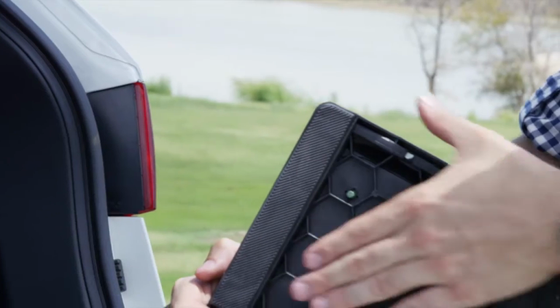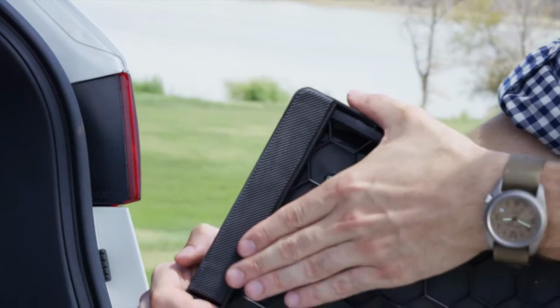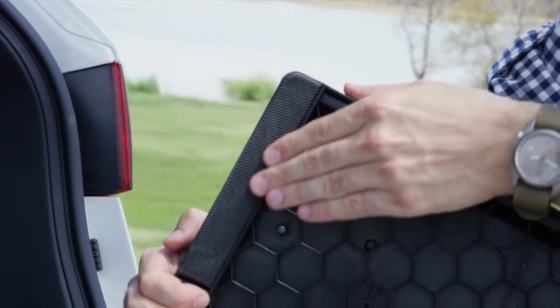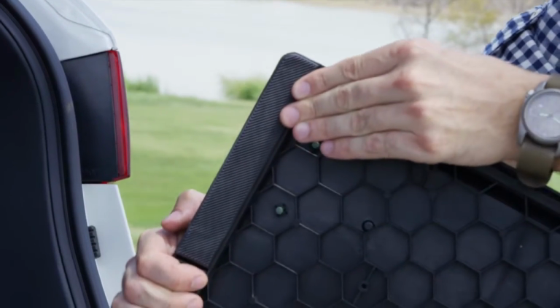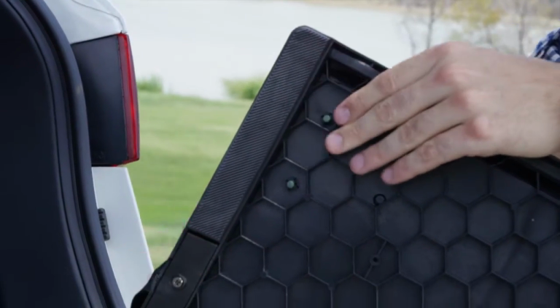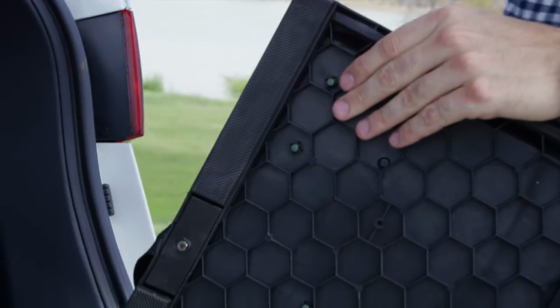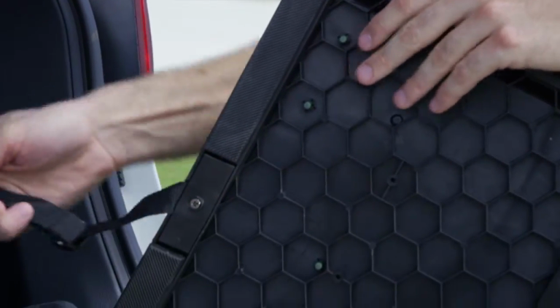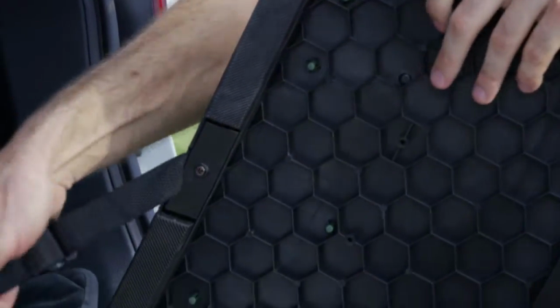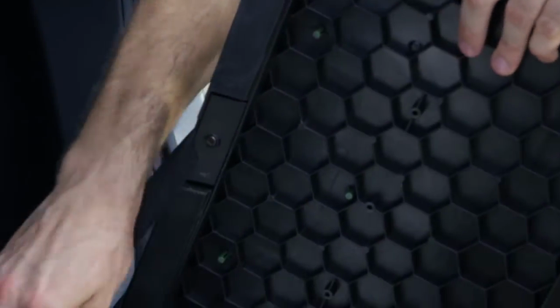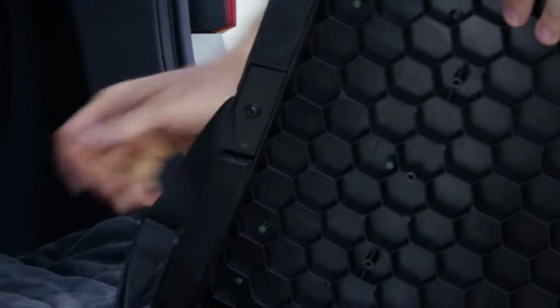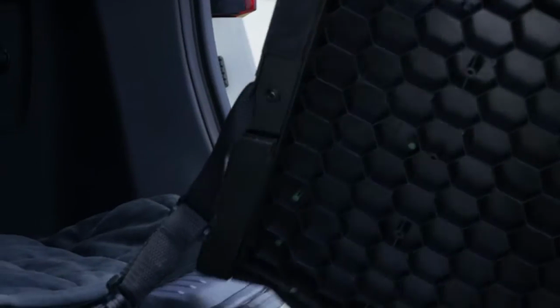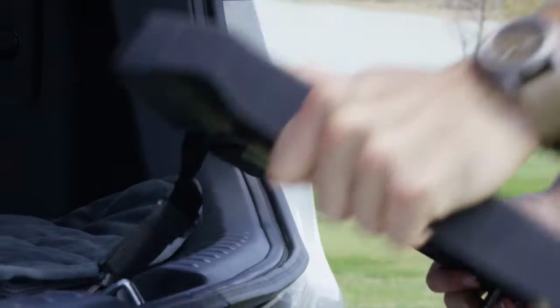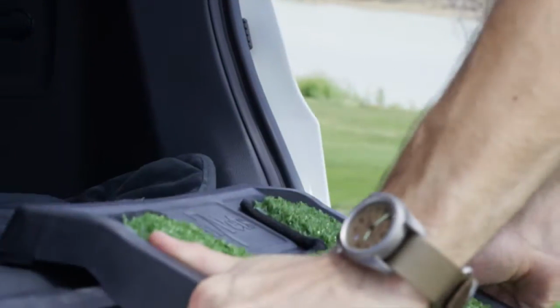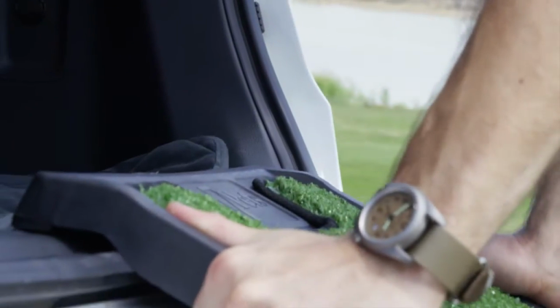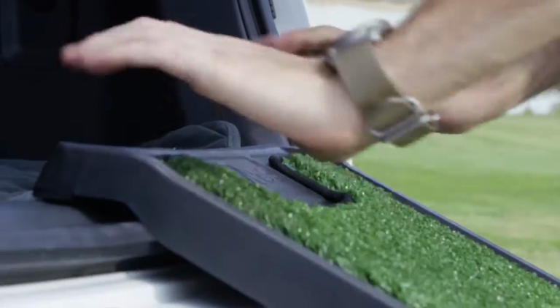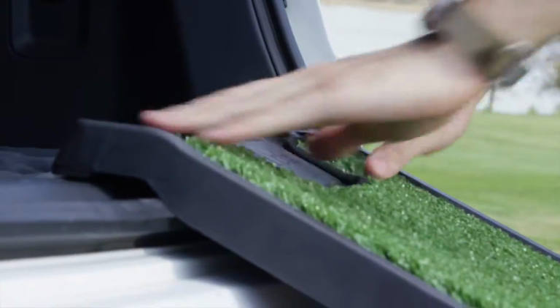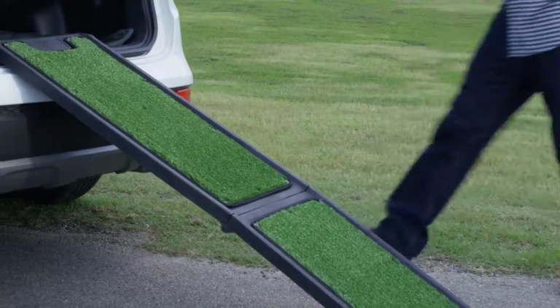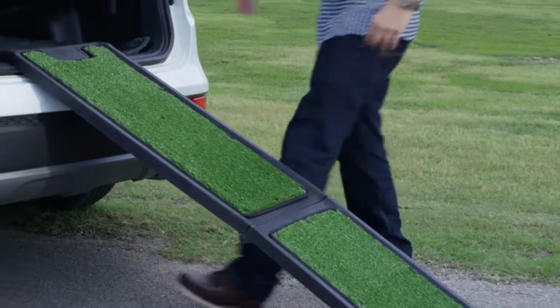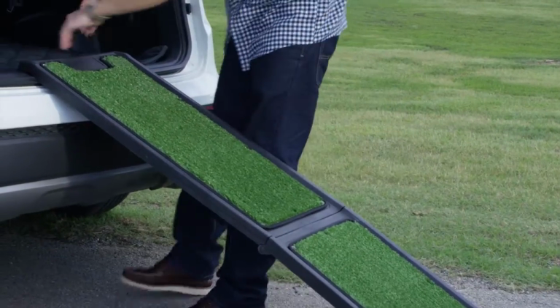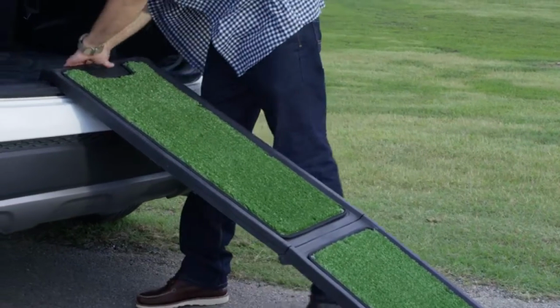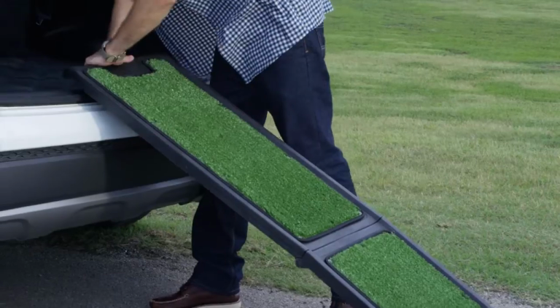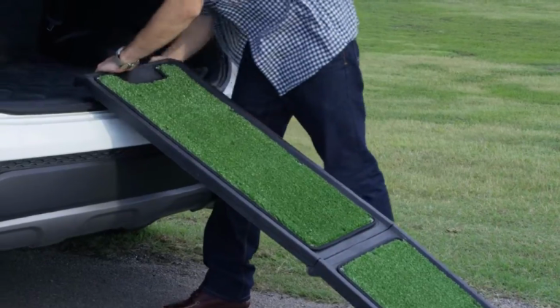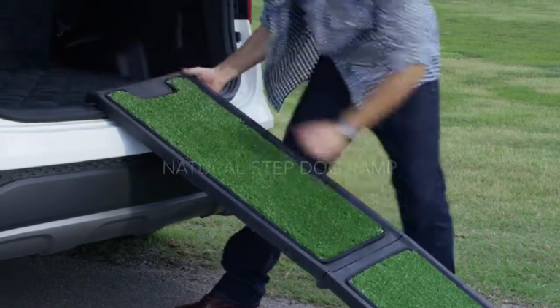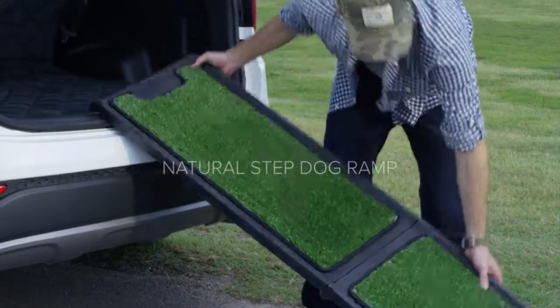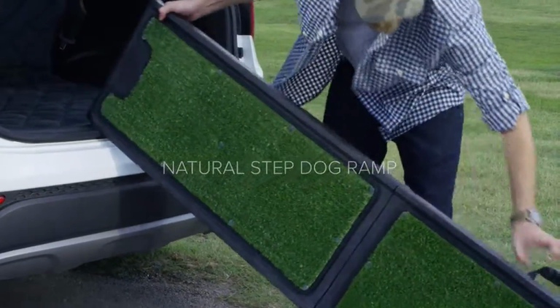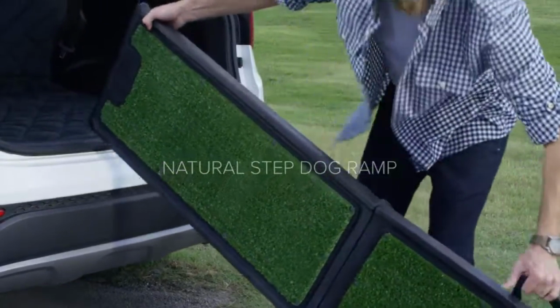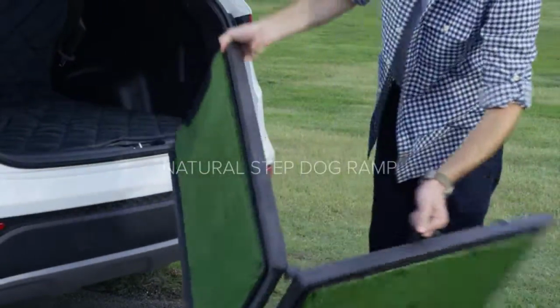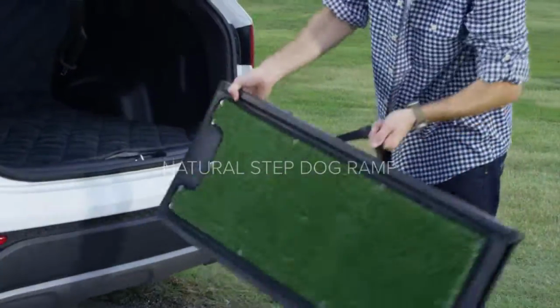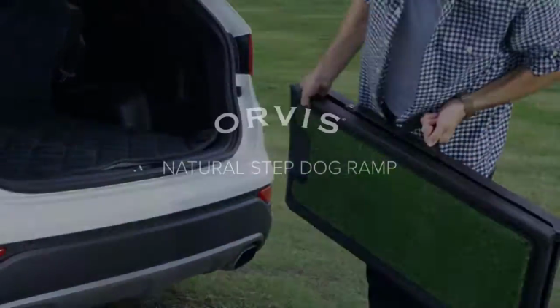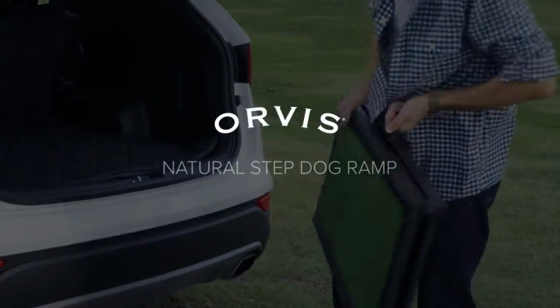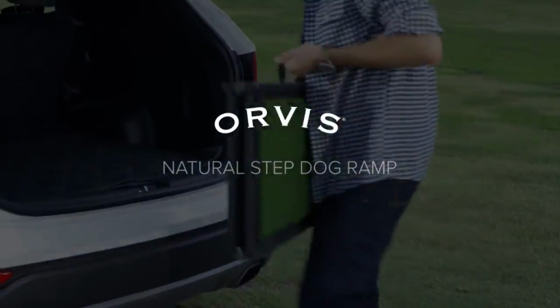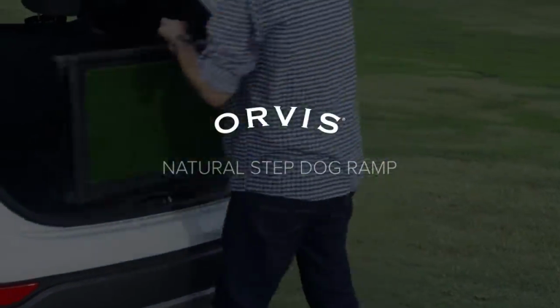It attaches easily to your car bumper, and non-skid pads underneath protect your bumper from scratches while in use. Simply fold the ramp in half, lock it closed with the locking buckle, and store away for the ride home. Exclusively at Orvis.